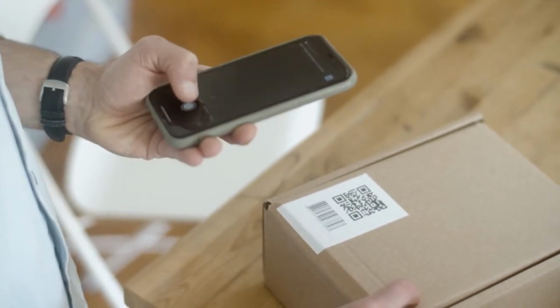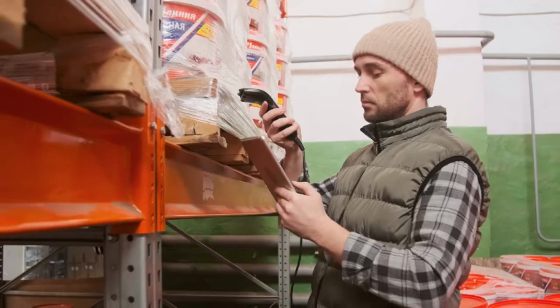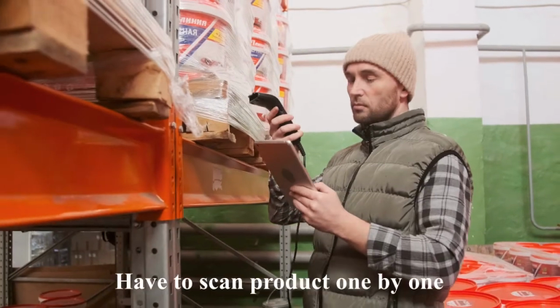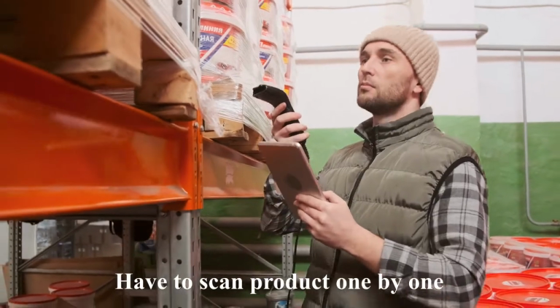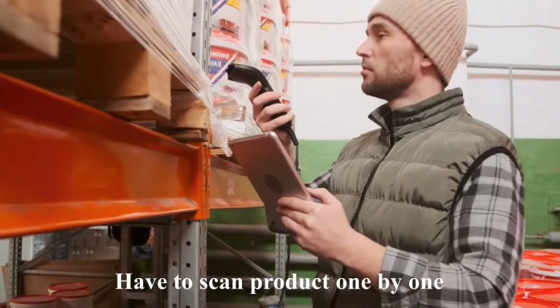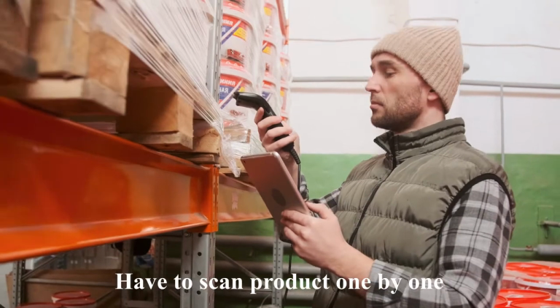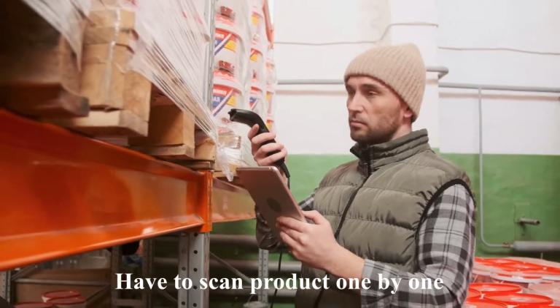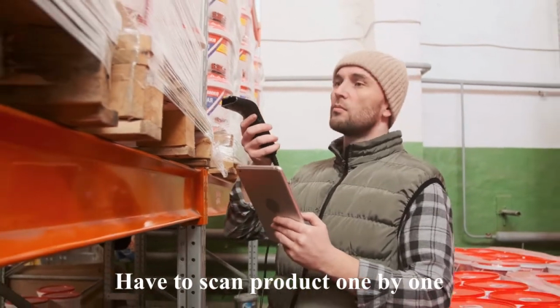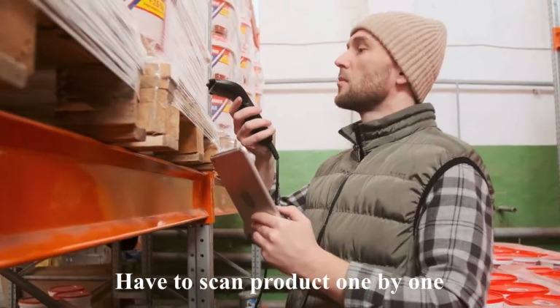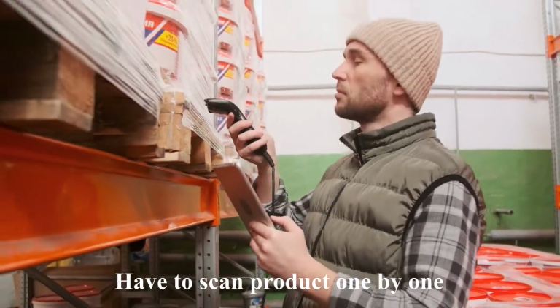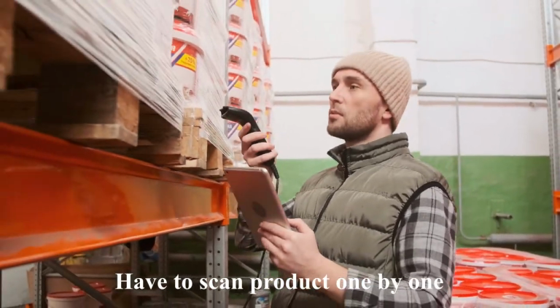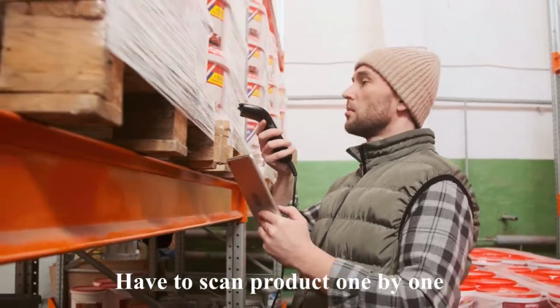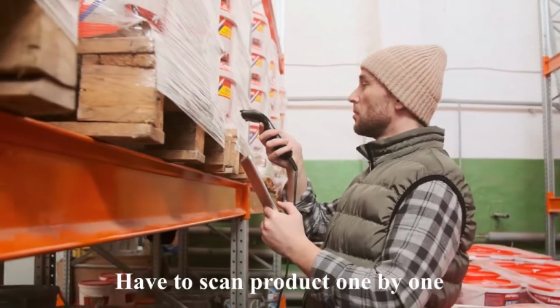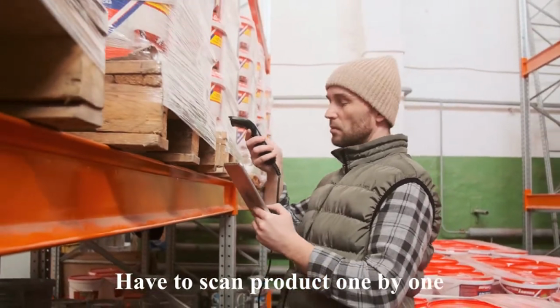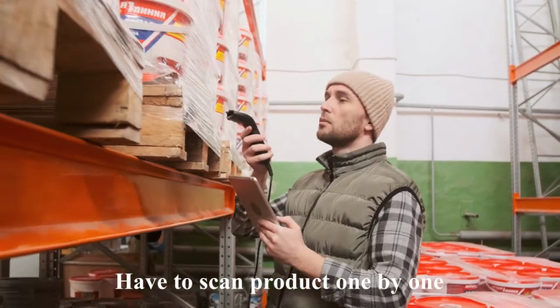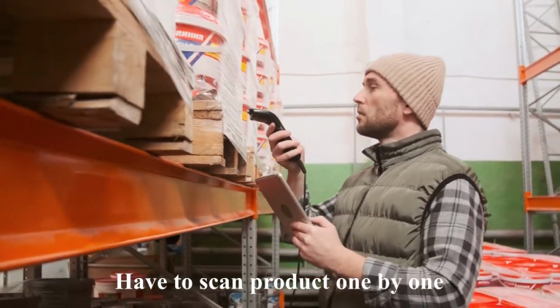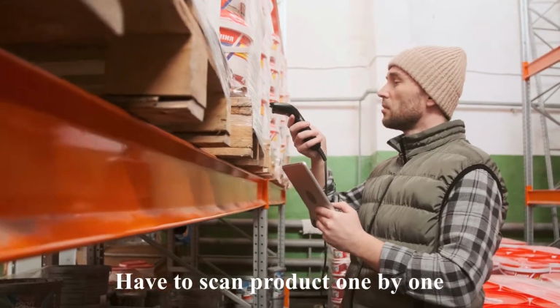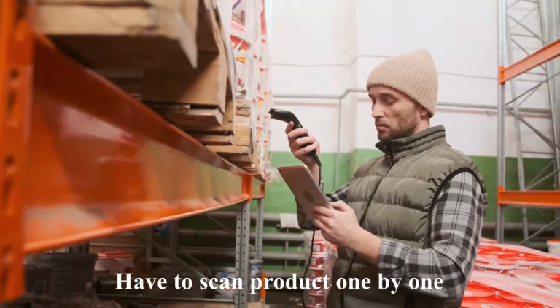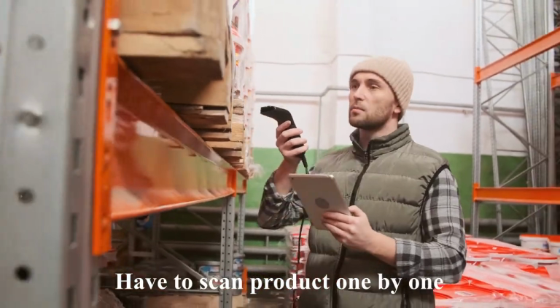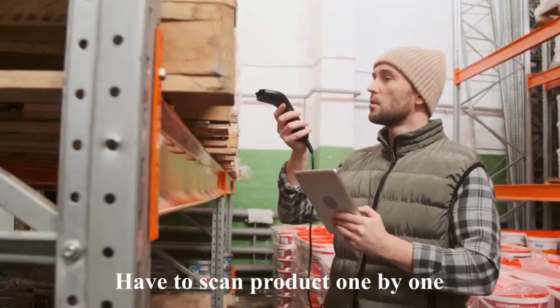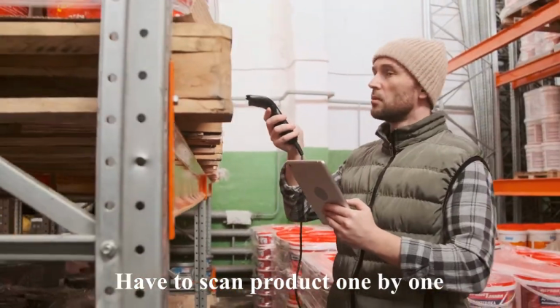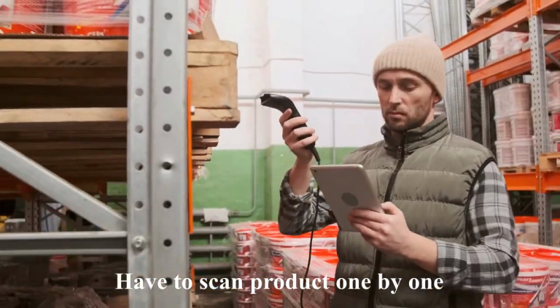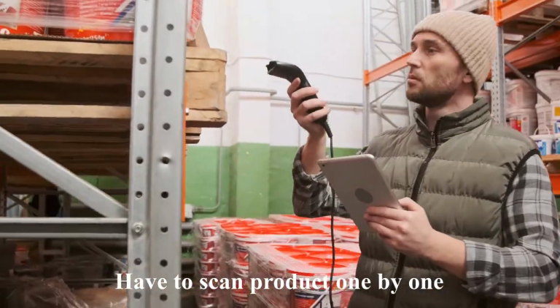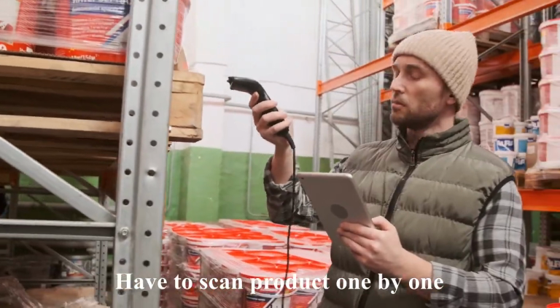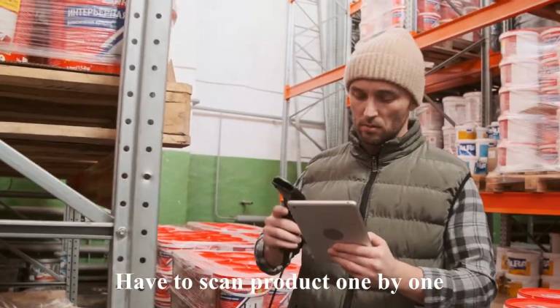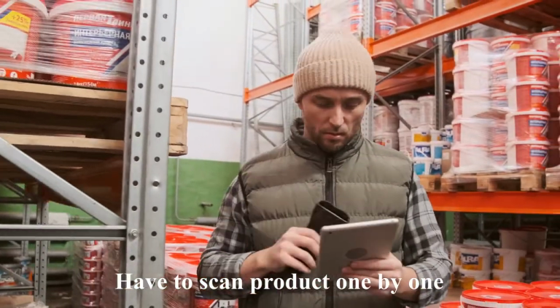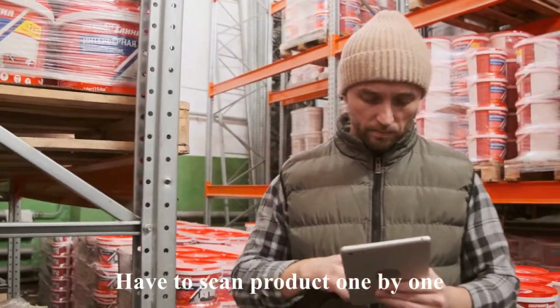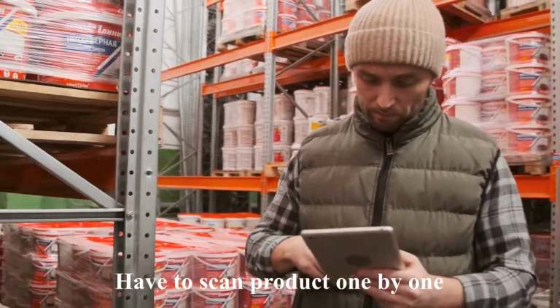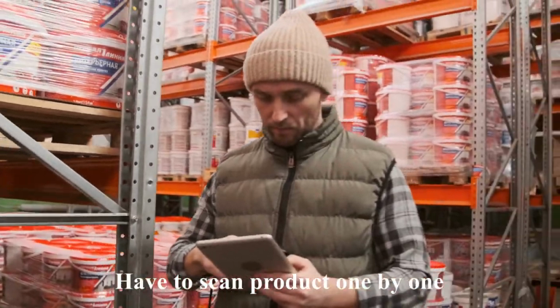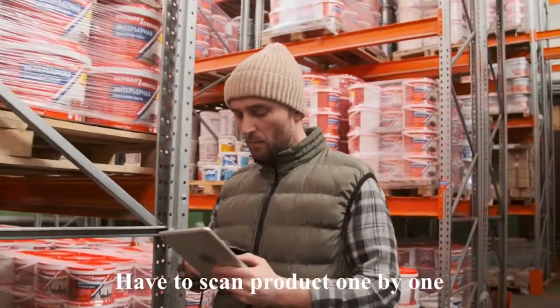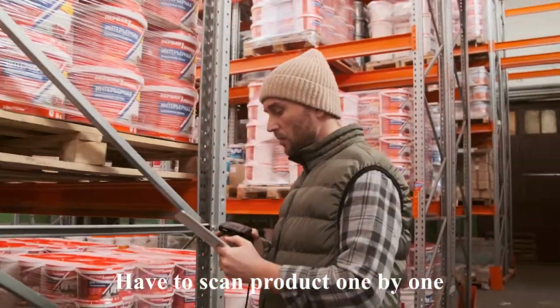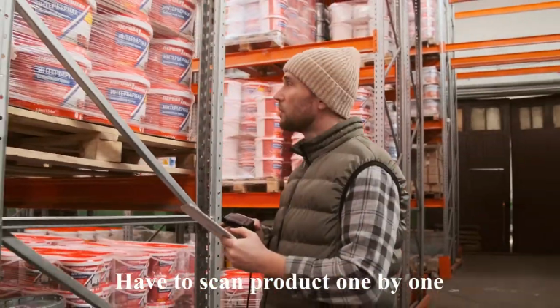In the barcode inventory management system, you have to scan products one by one. Though it seems time-consuming compared to RFID, sometimes it's better than RFID according to business type, size, activity, and cost.